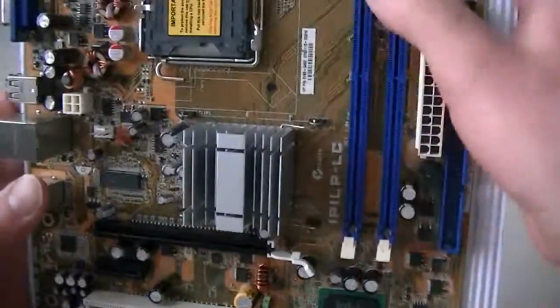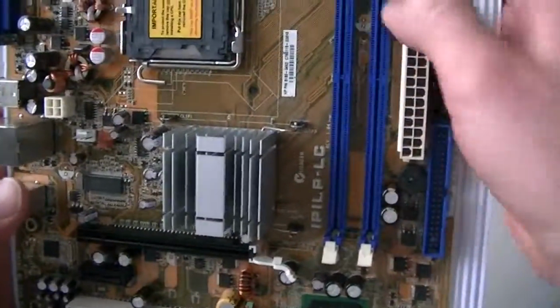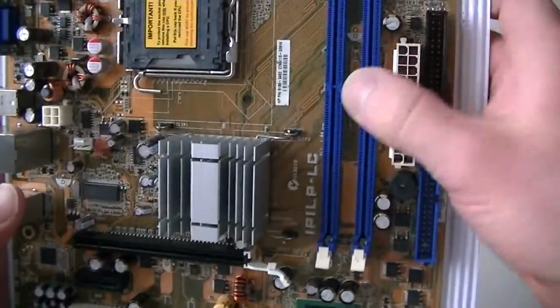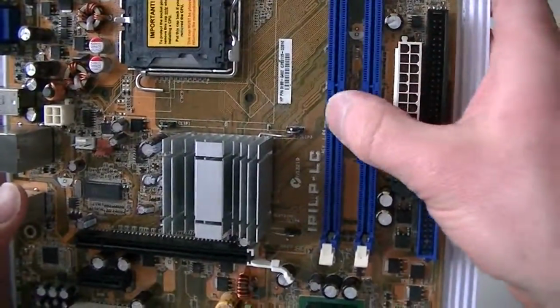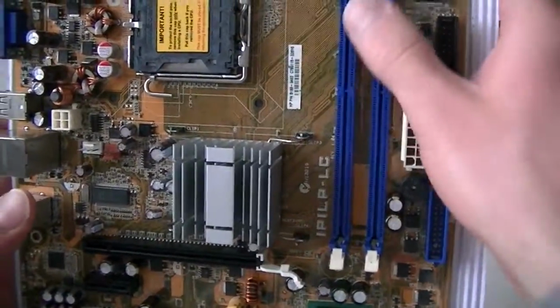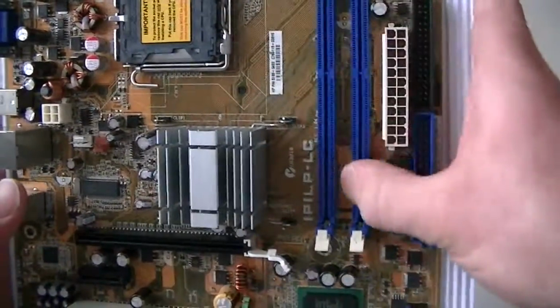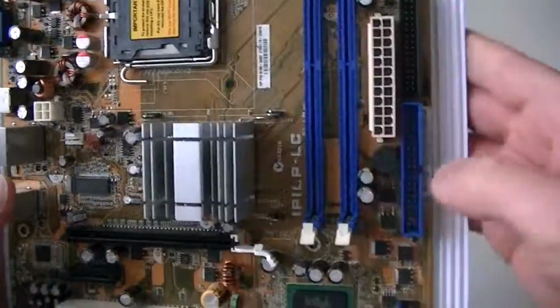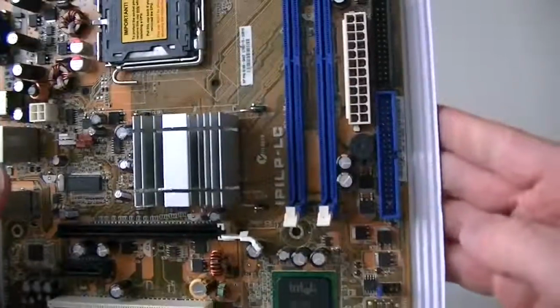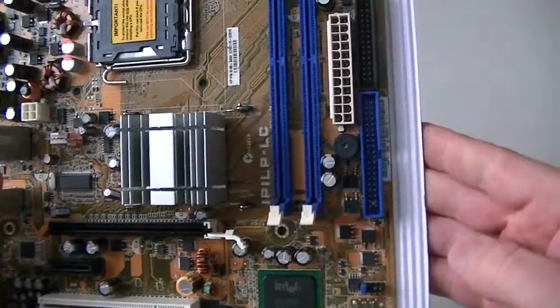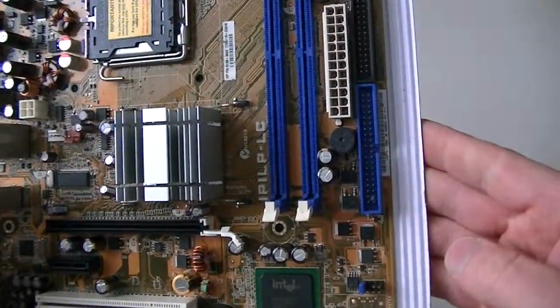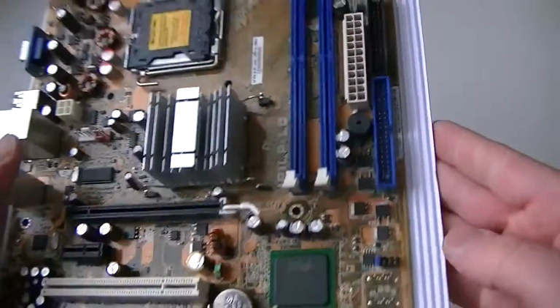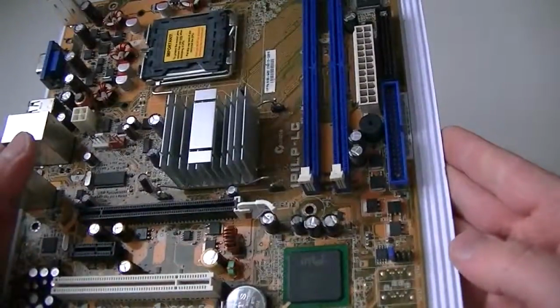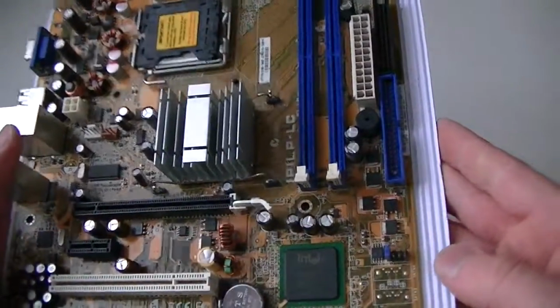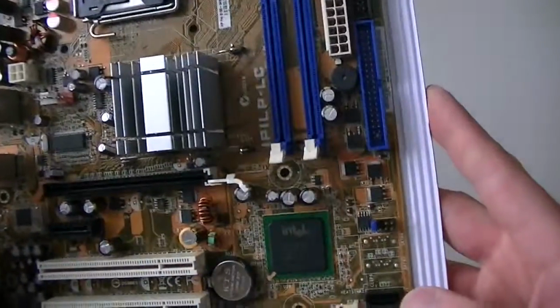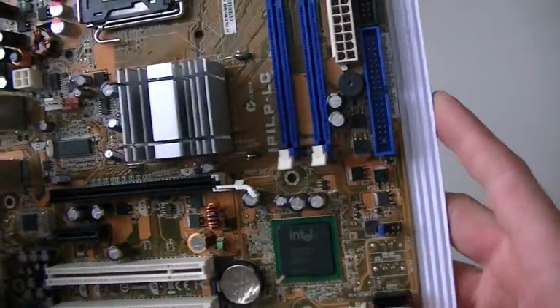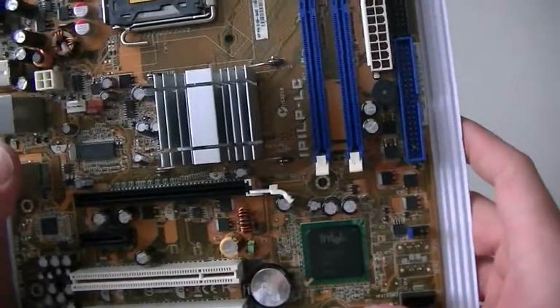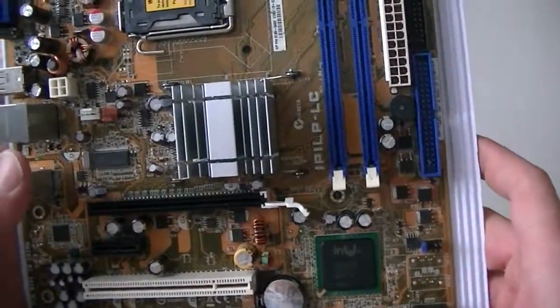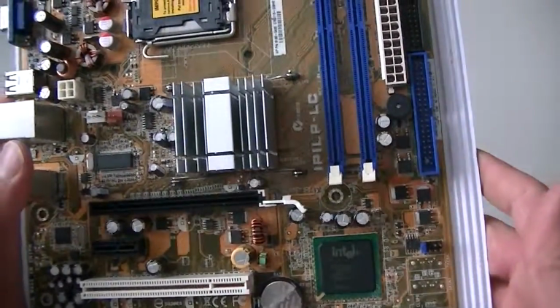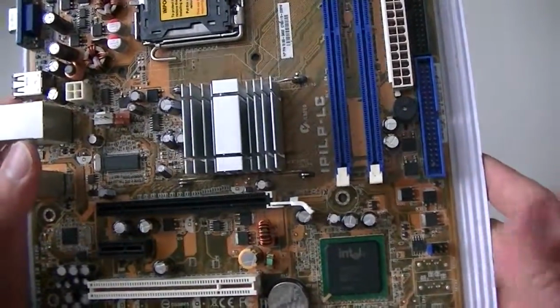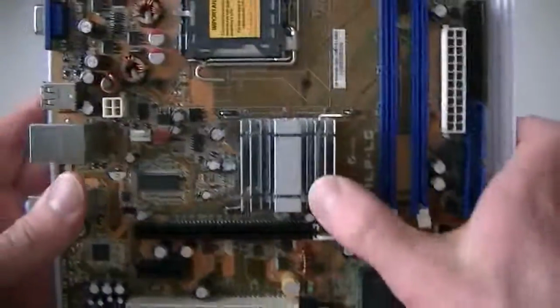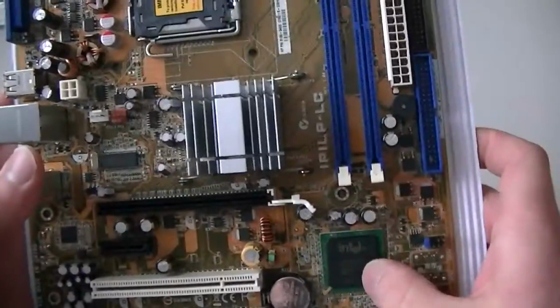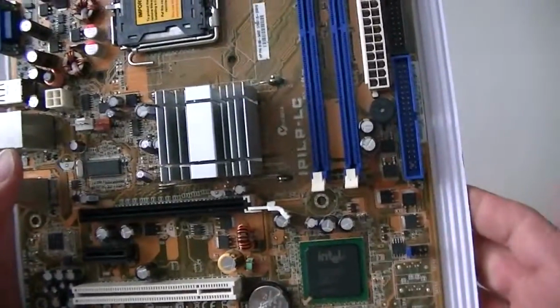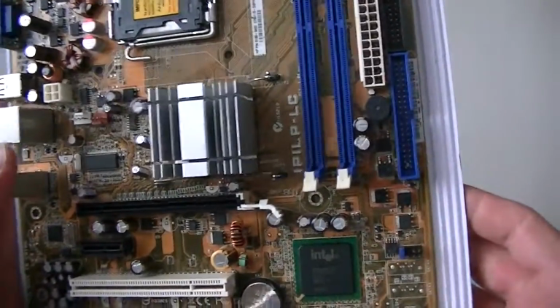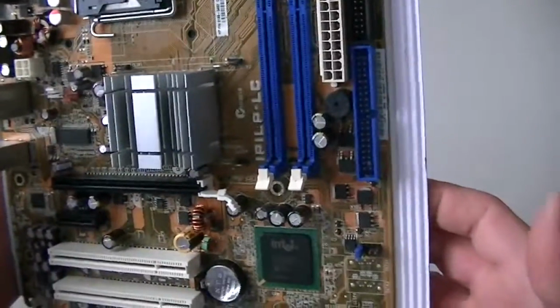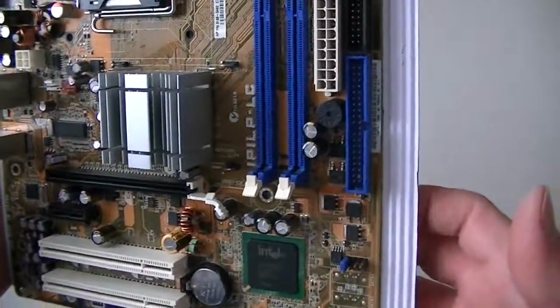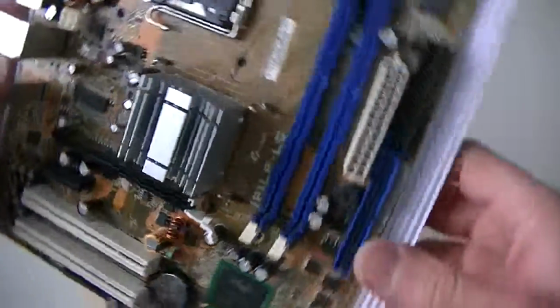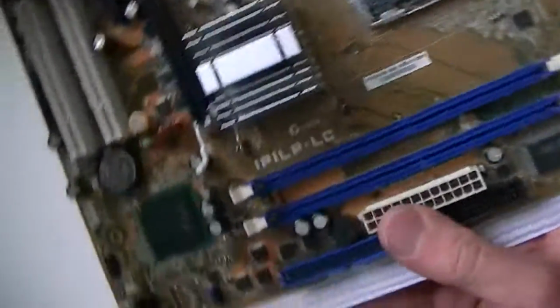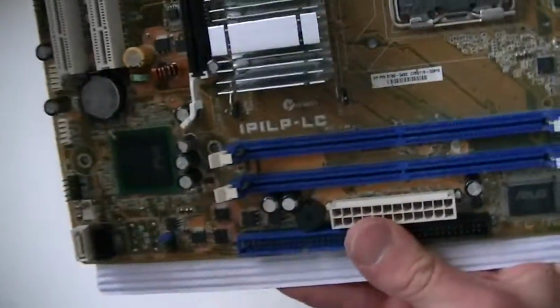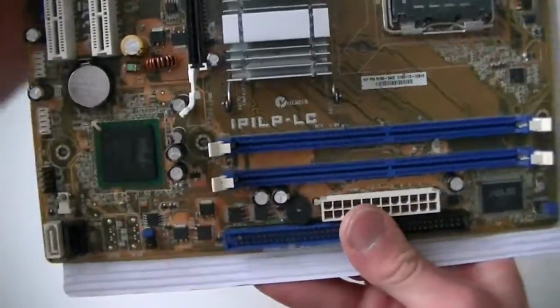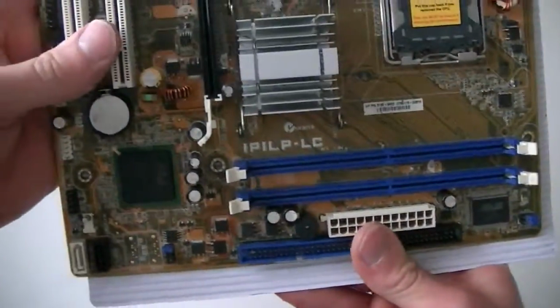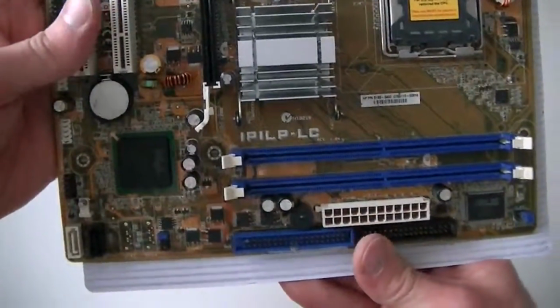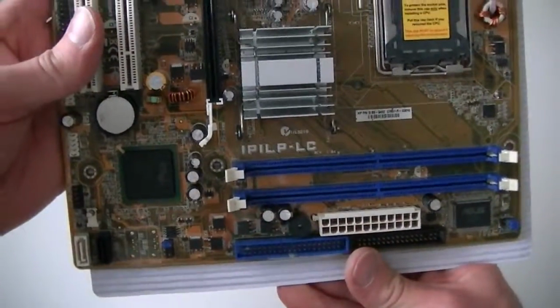There are two DDR2 slots that take a maximum of 4GB of RAM. It's a 945 chipset with a north bridge and south bridge, and the motherboard still works fine.